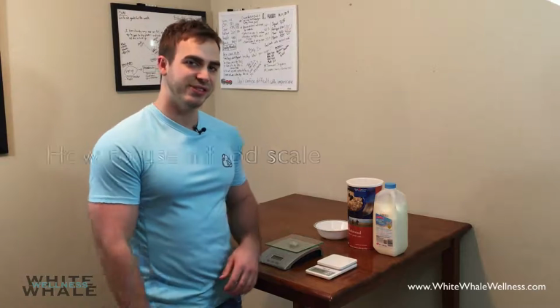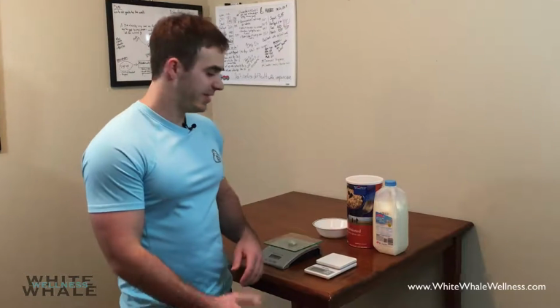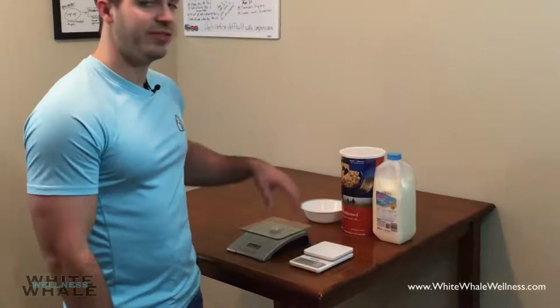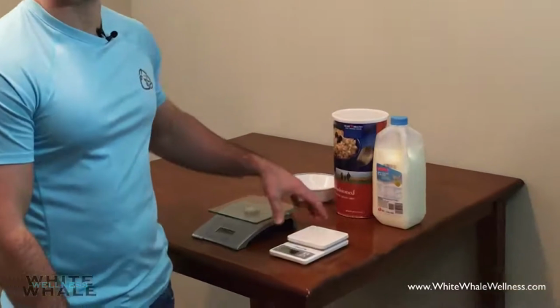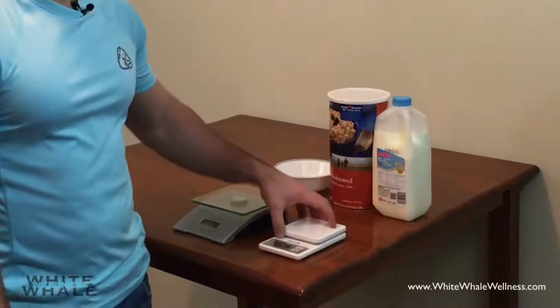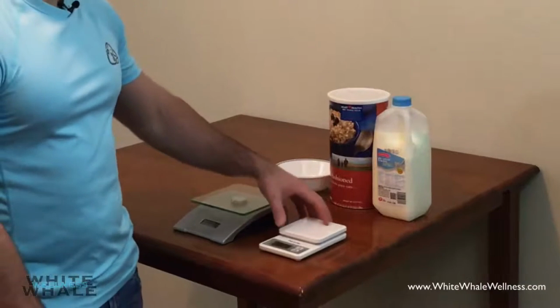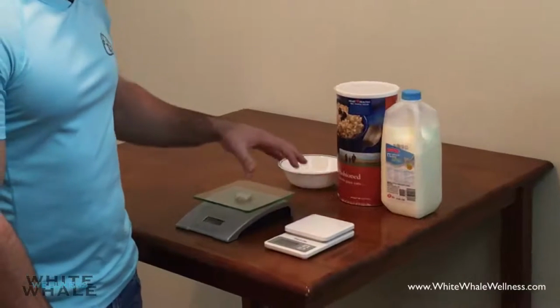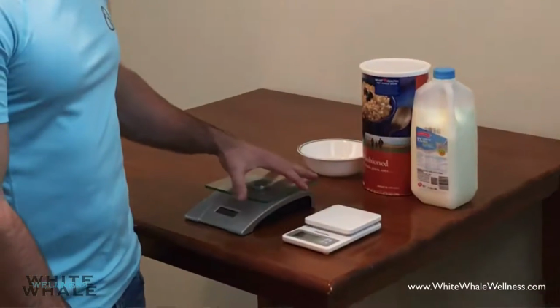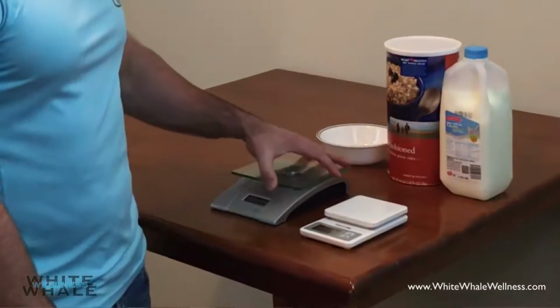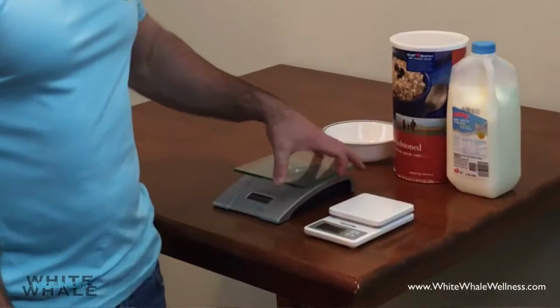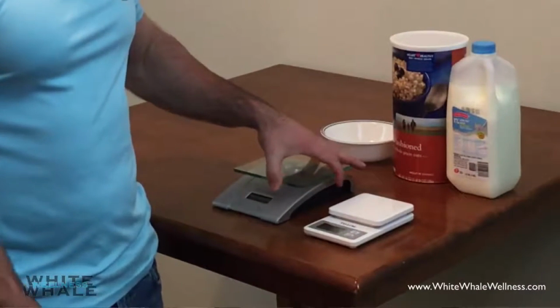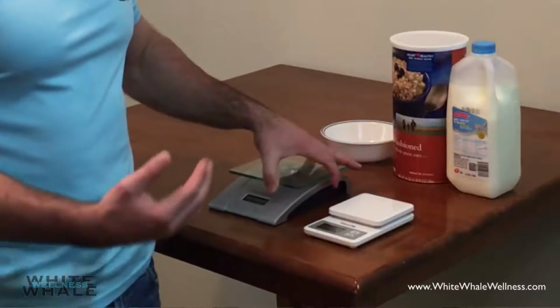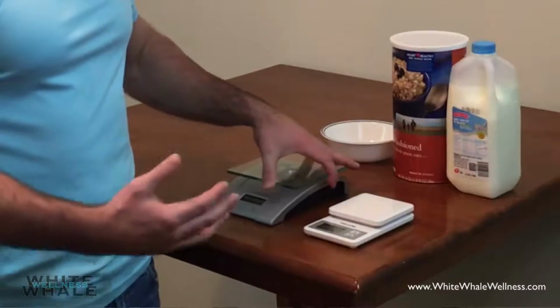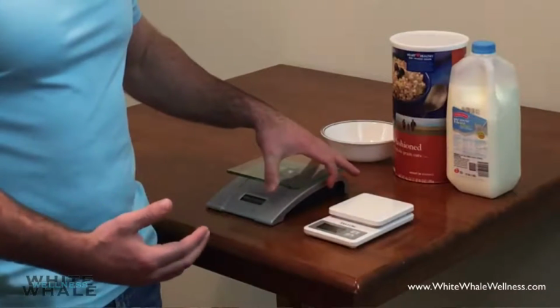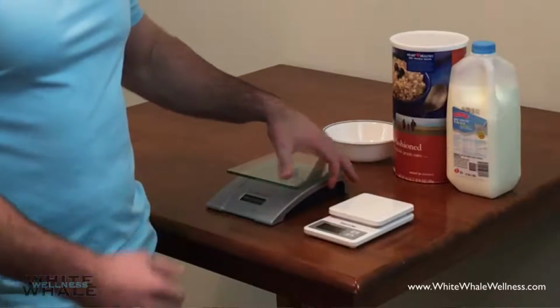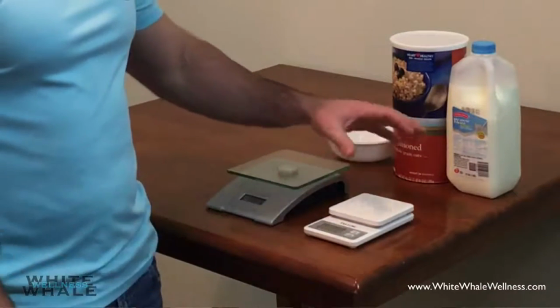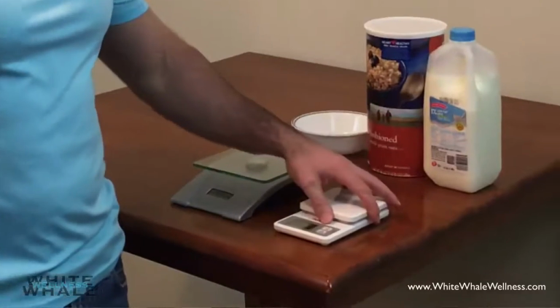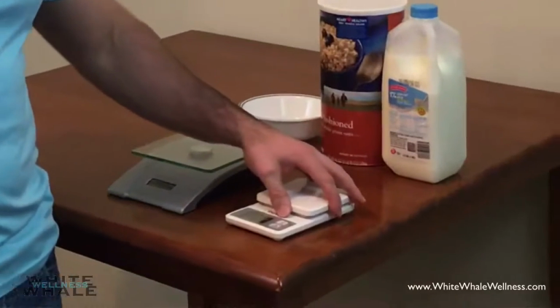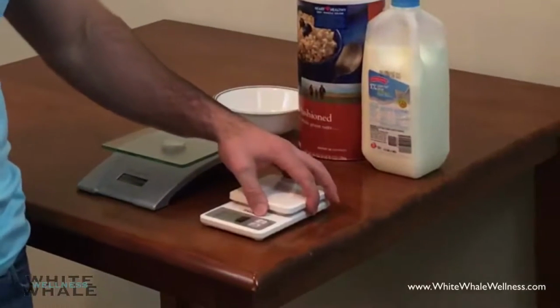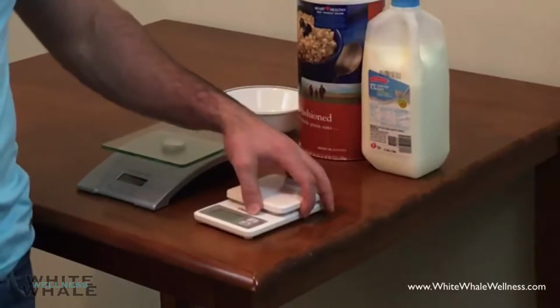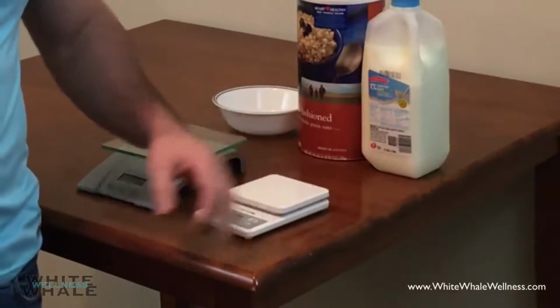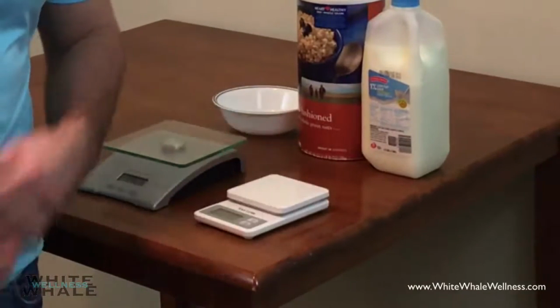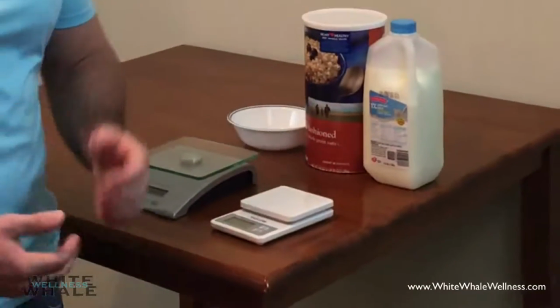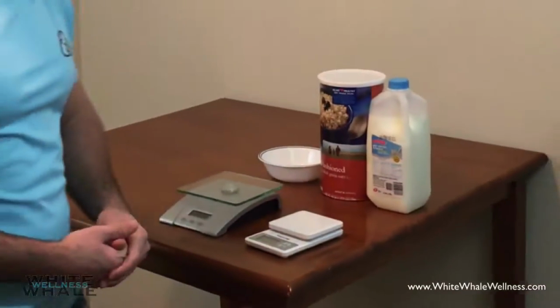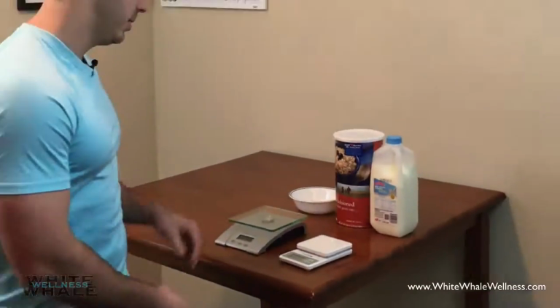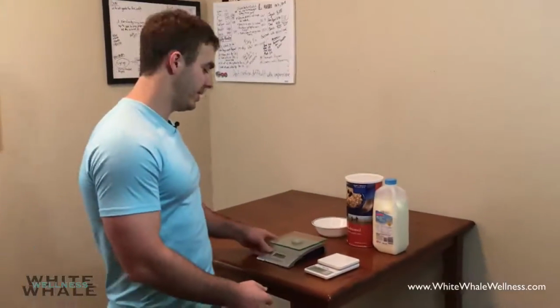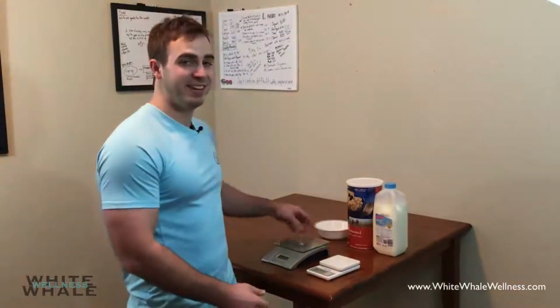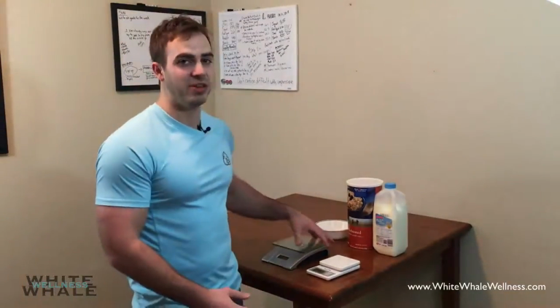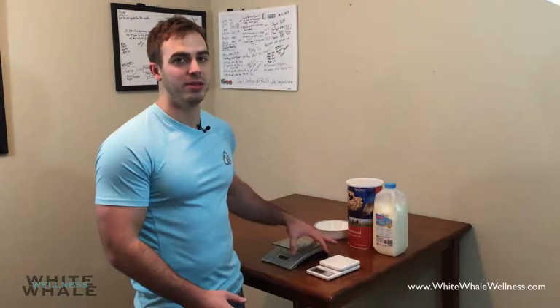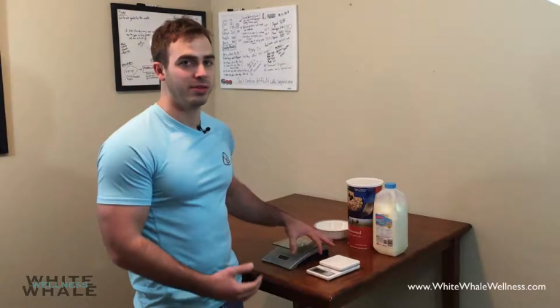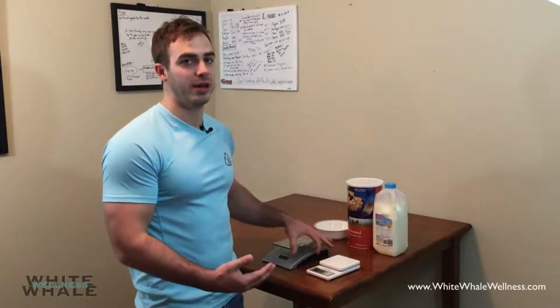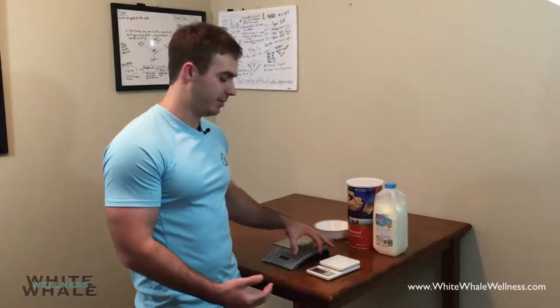As you can see here, I have two different scales. One is a larger scale, which I use to just keep at home, and another one is a little bit smaller. It's more travel size — I can take it along with me. But let's get into actually learning how to use it.